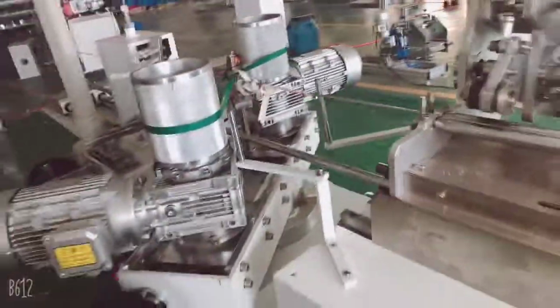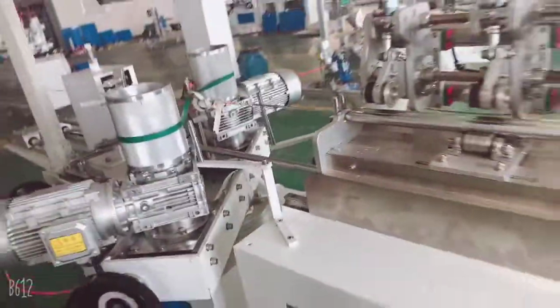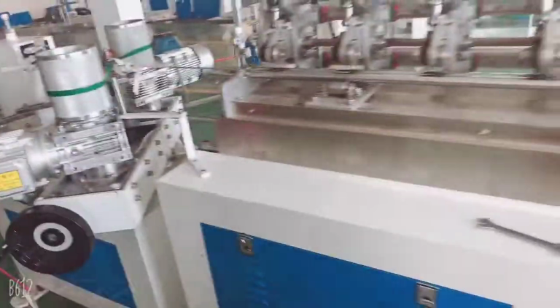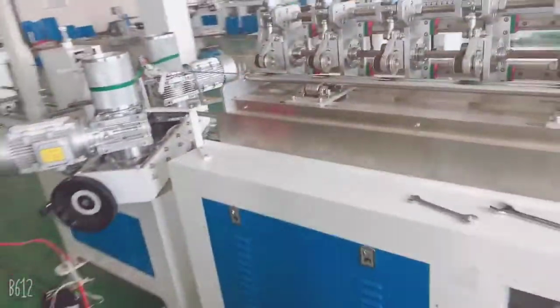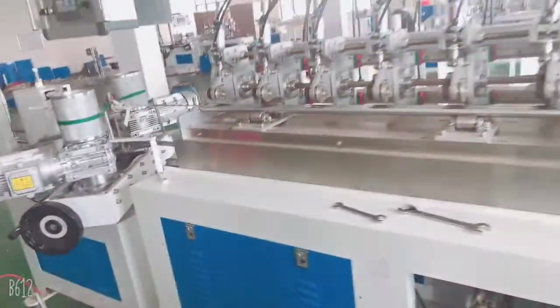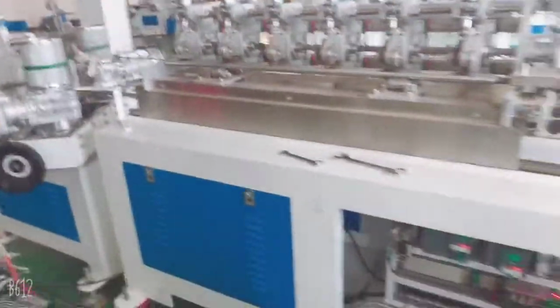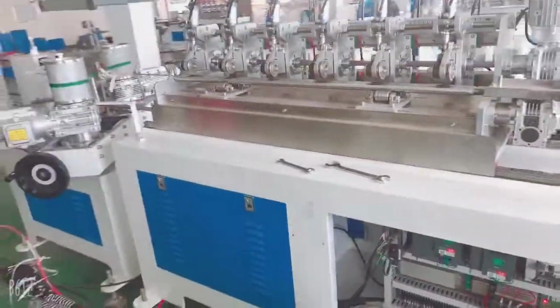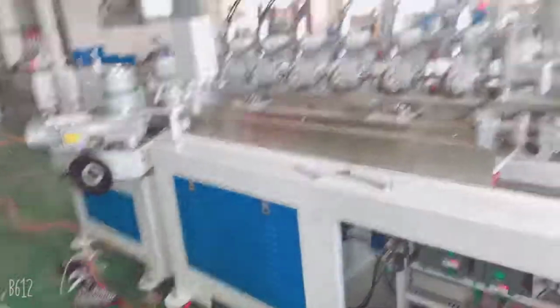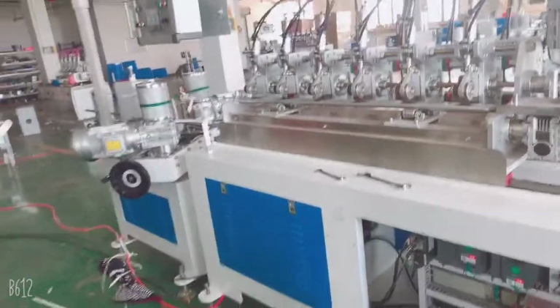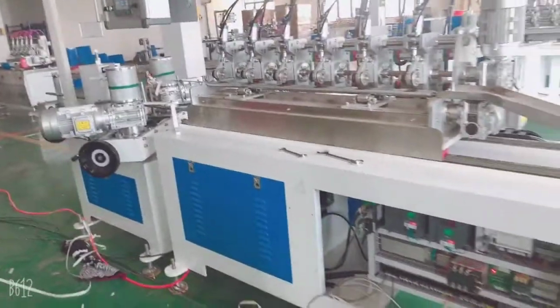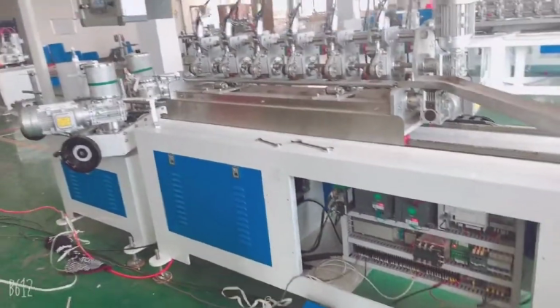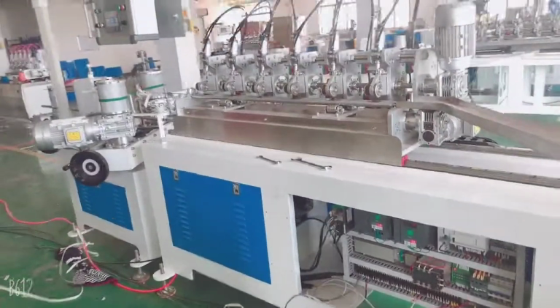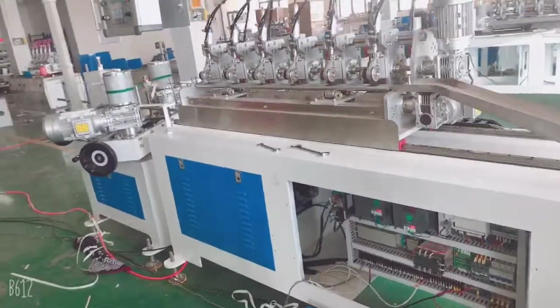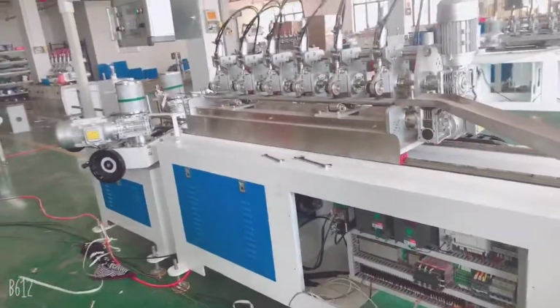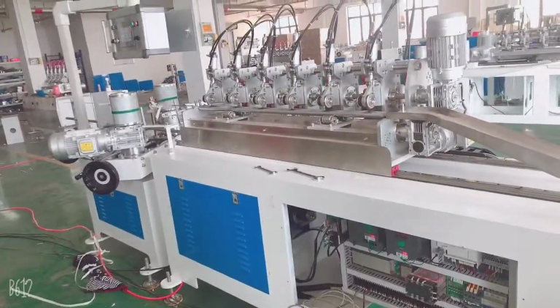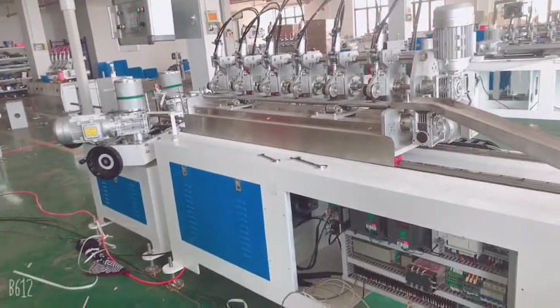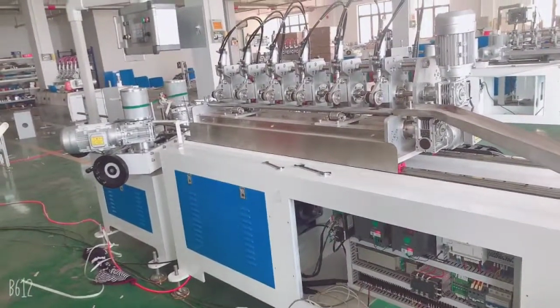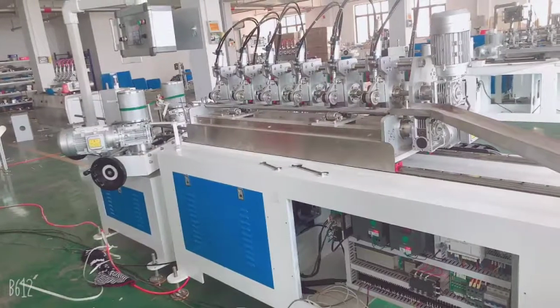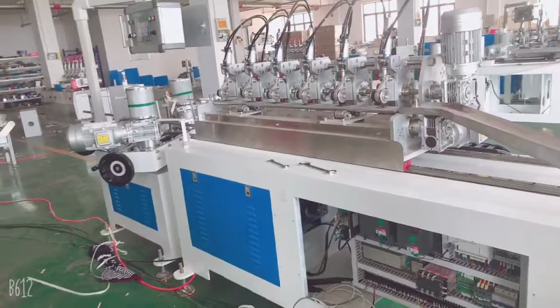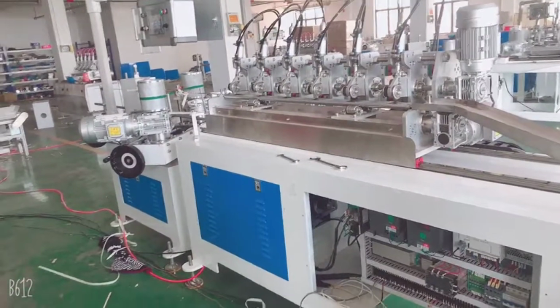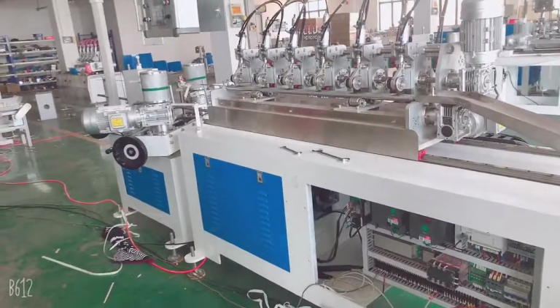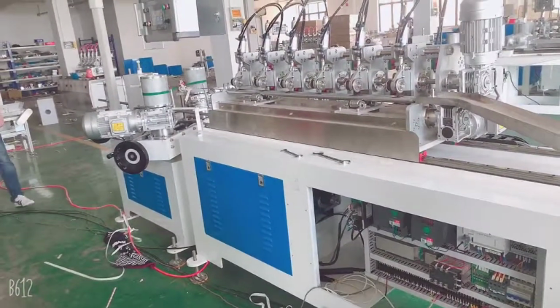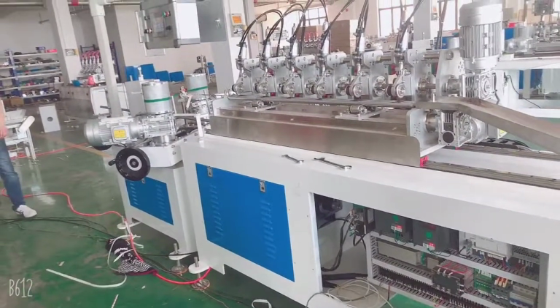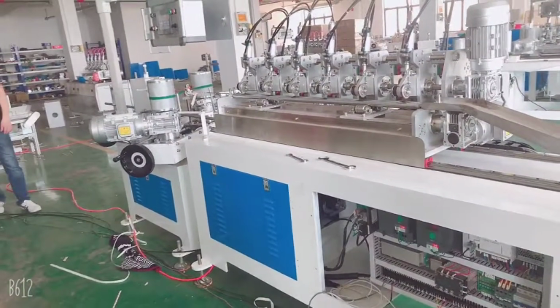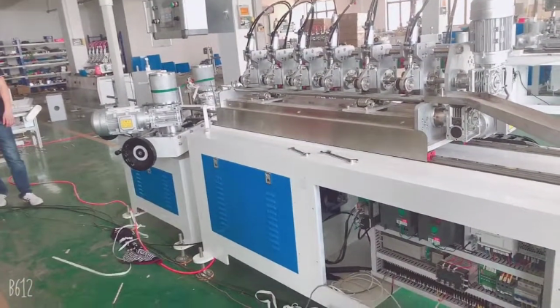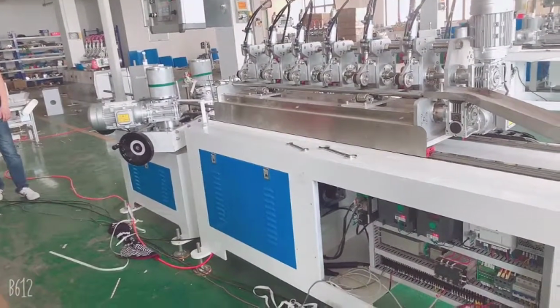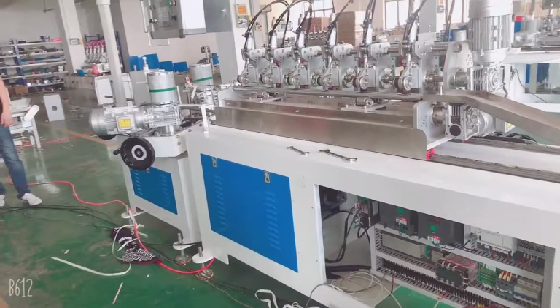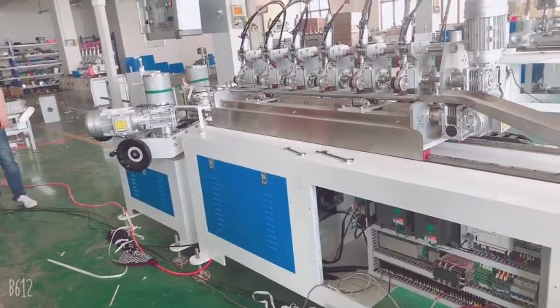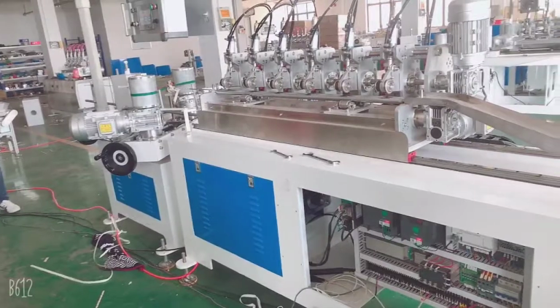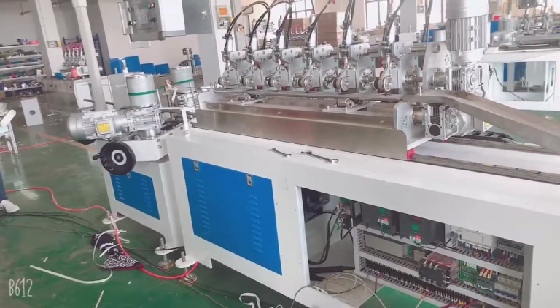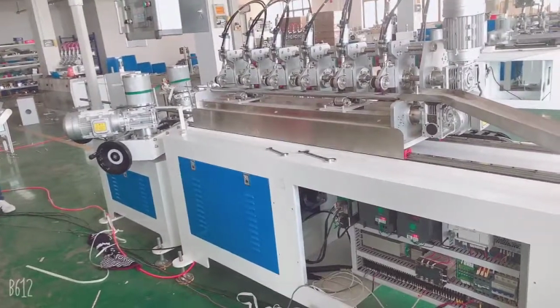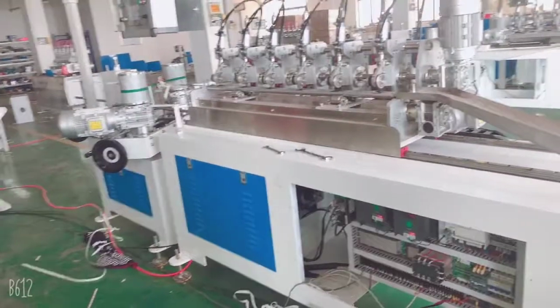So that's all. This is for the normal maintenance. Normally you can lubricate around one month, one time for lubrication.